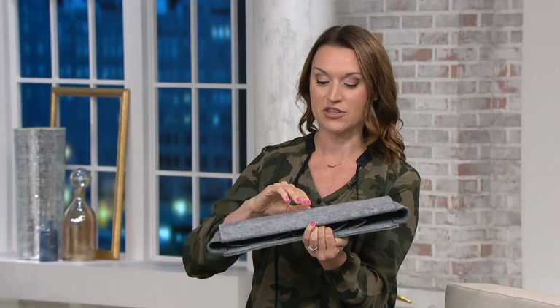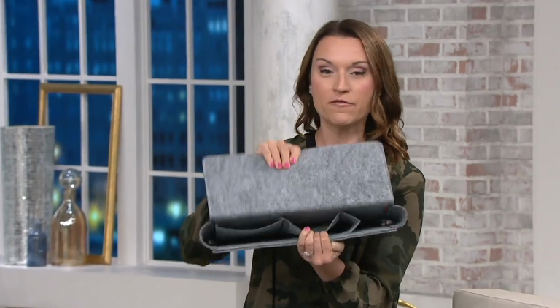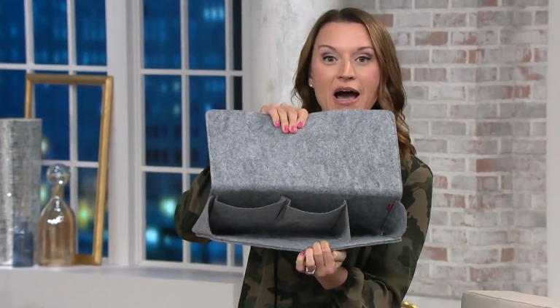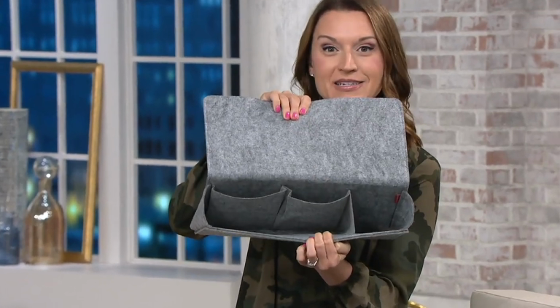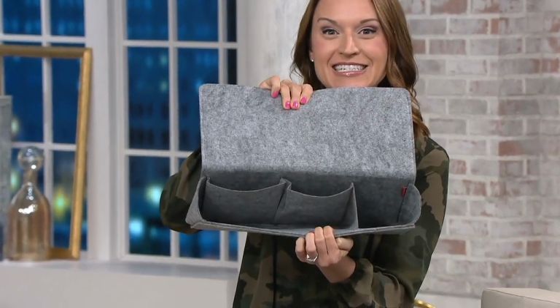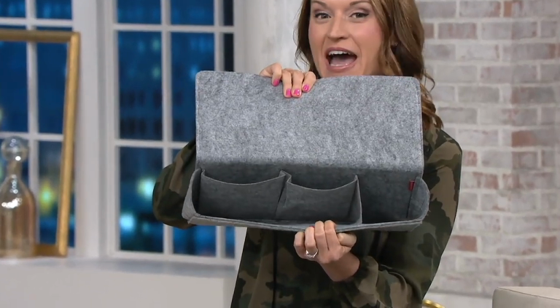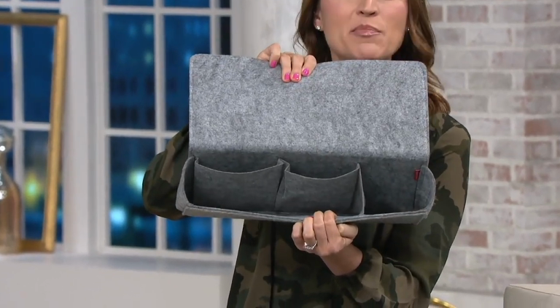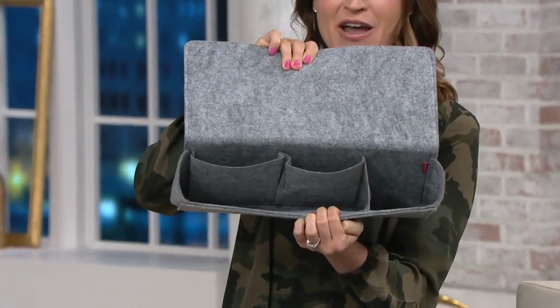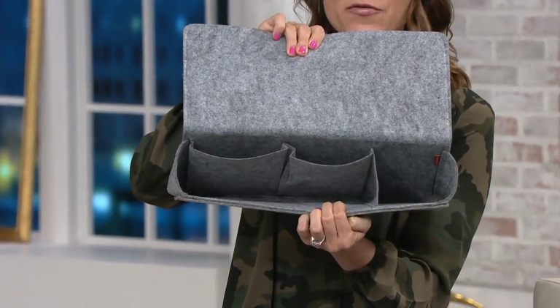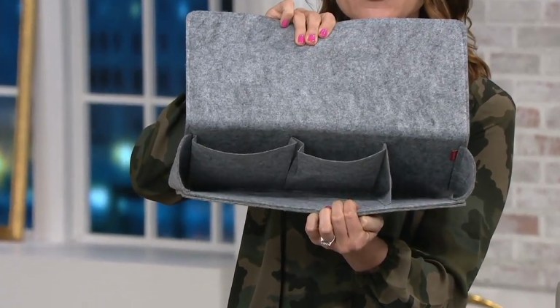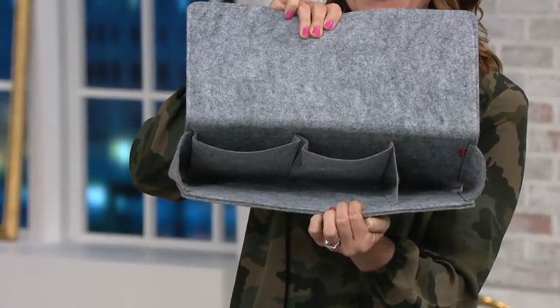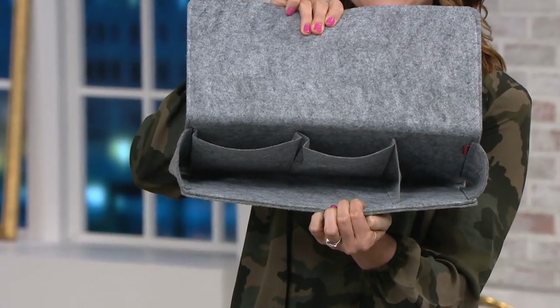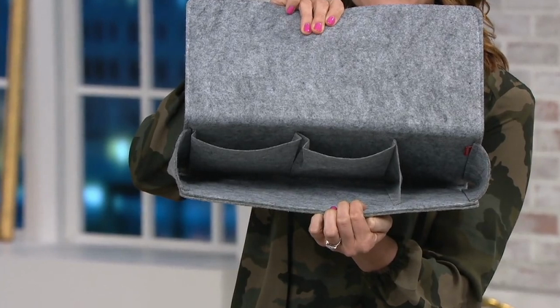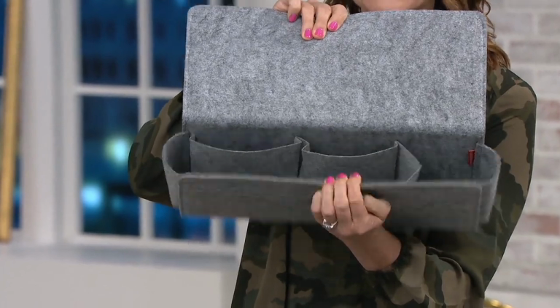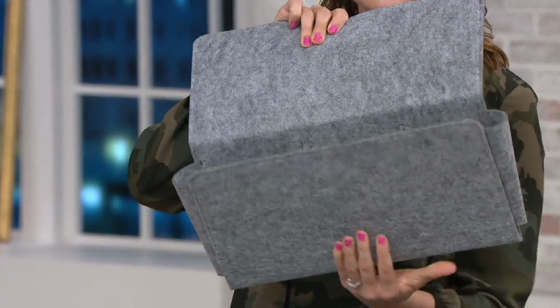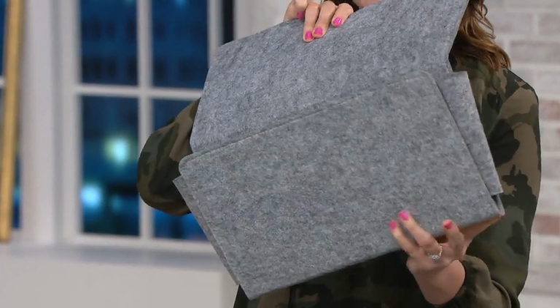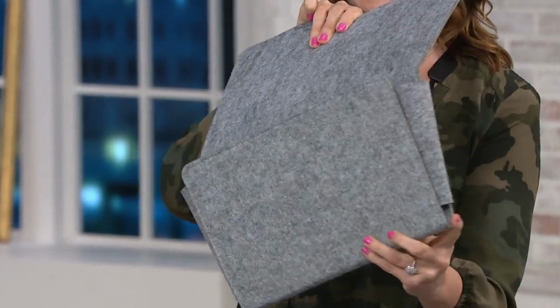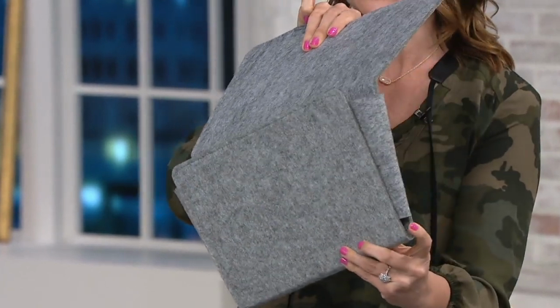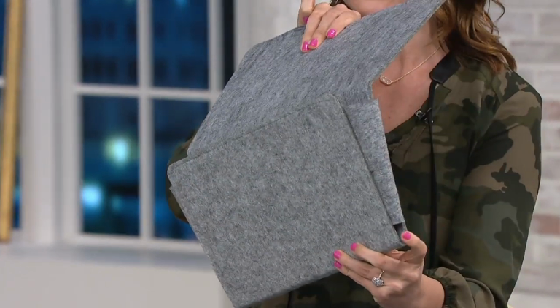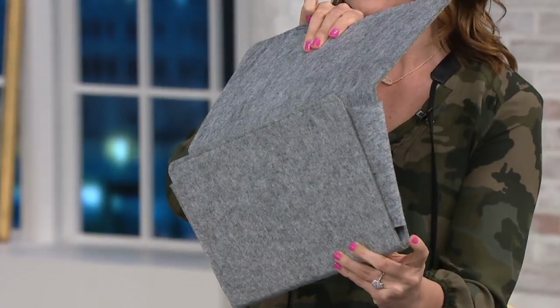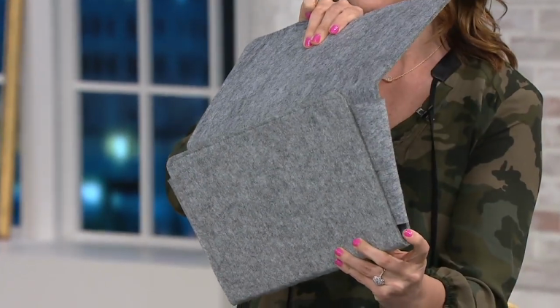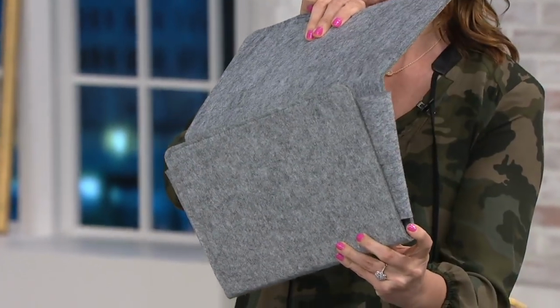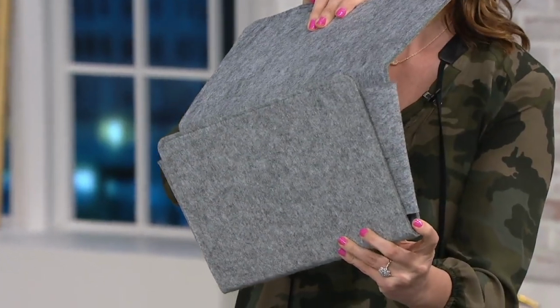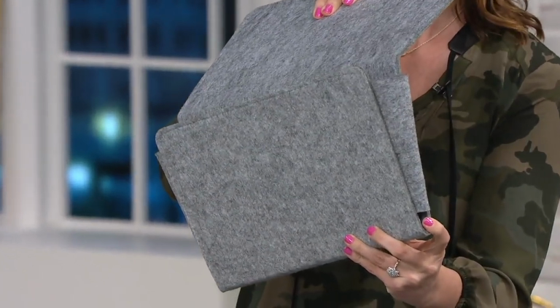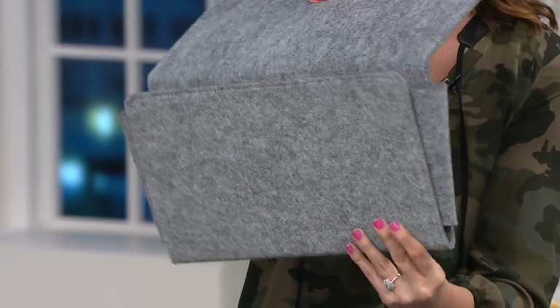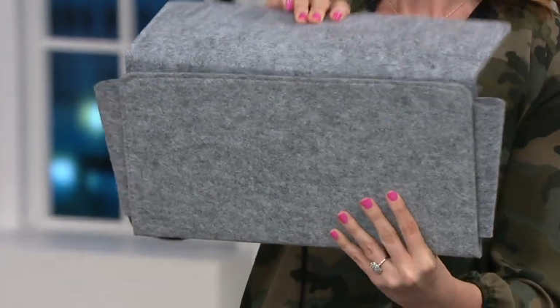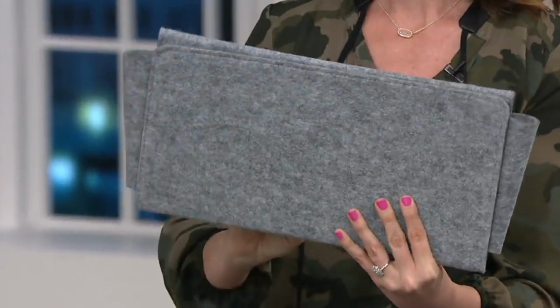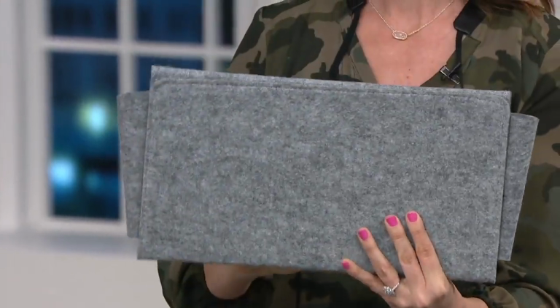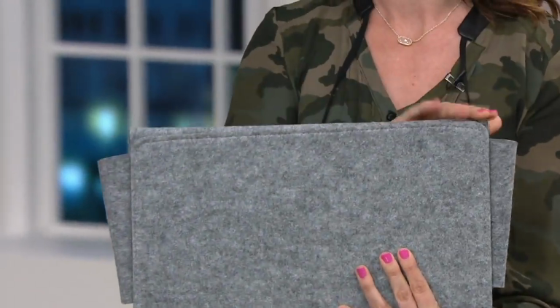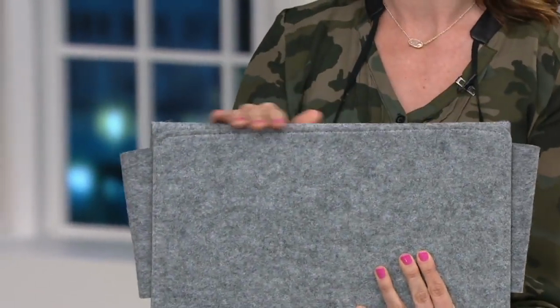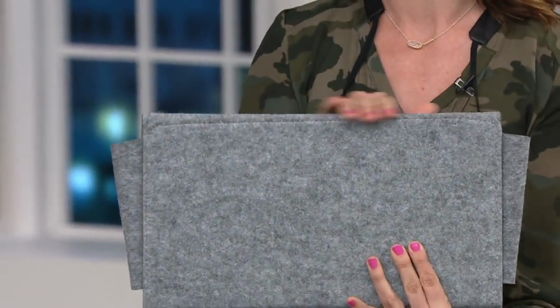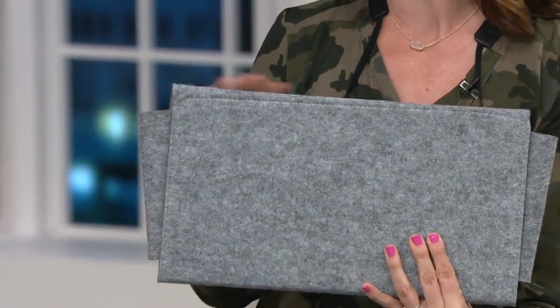There are four pockets on the inside of the large, big enough areas for those iPads, those Kindles. There are even little cutouts on the side too, so if you have to charge any of your devices, you could feed the wires up through that. Super easy installation and they look really beautiful too.